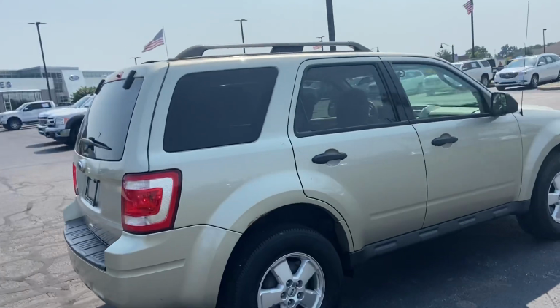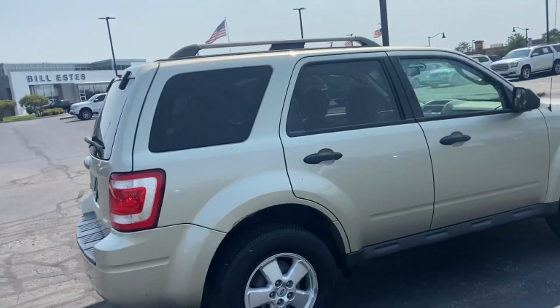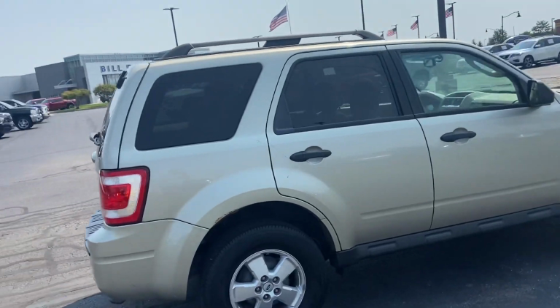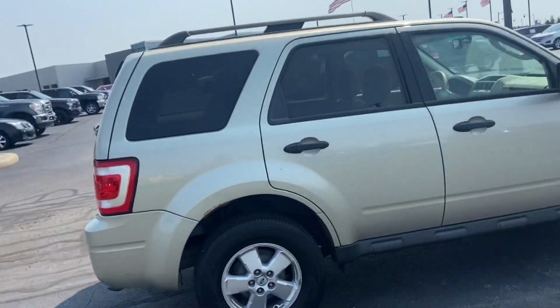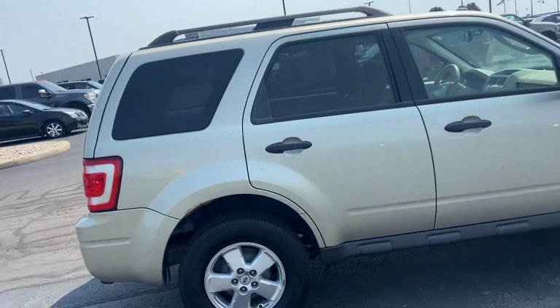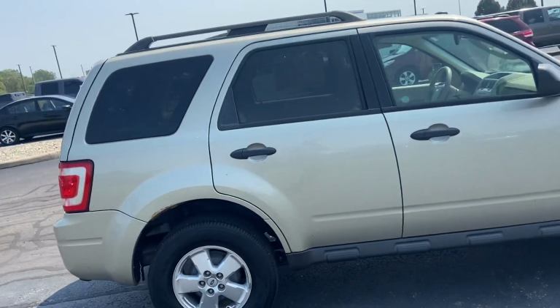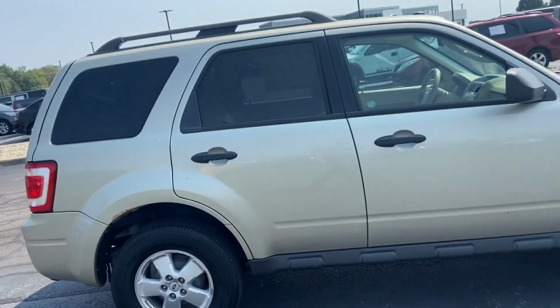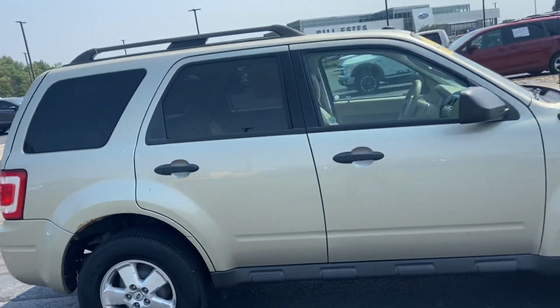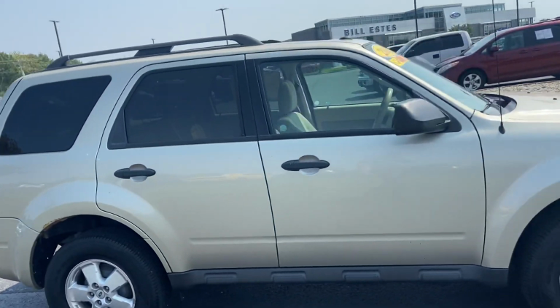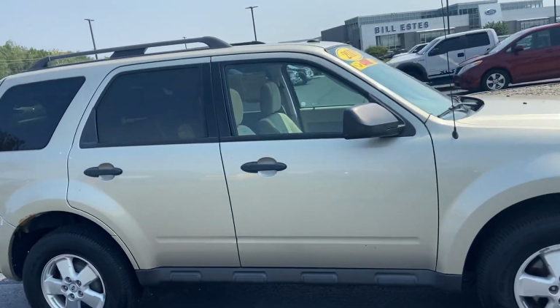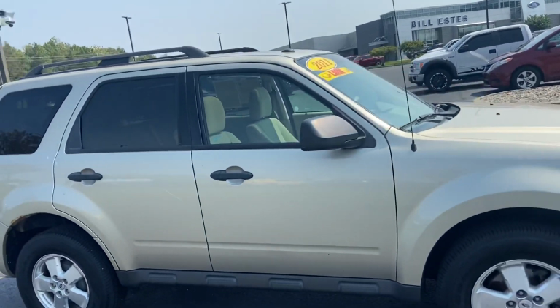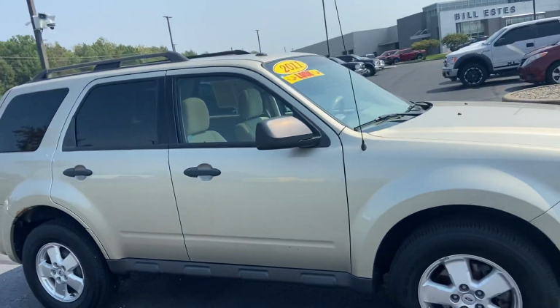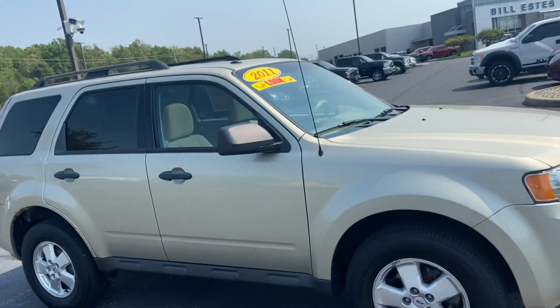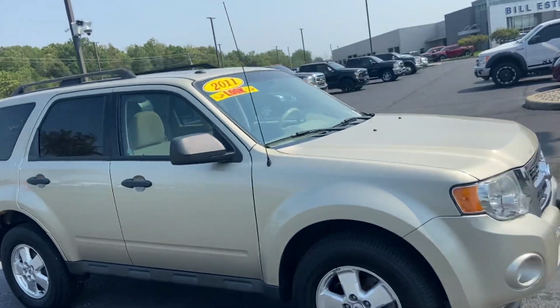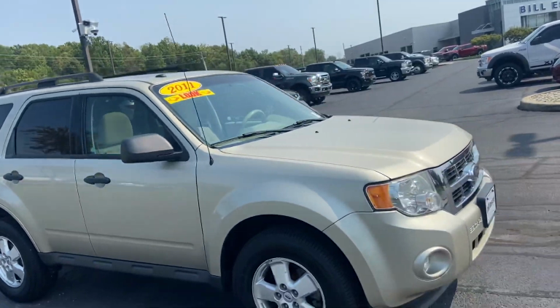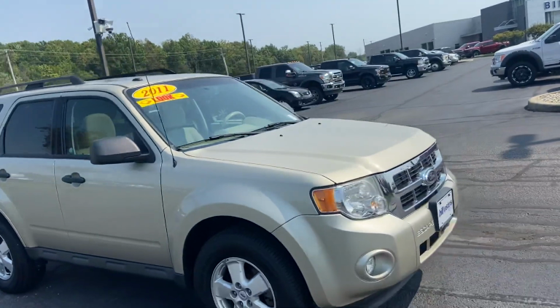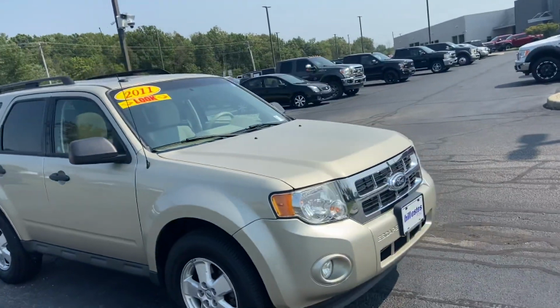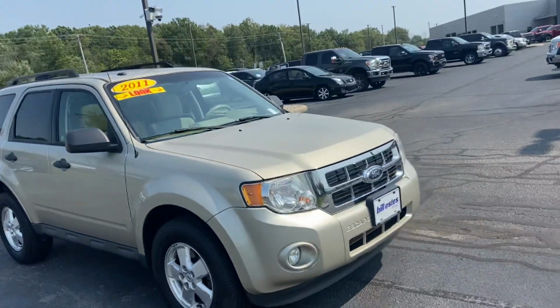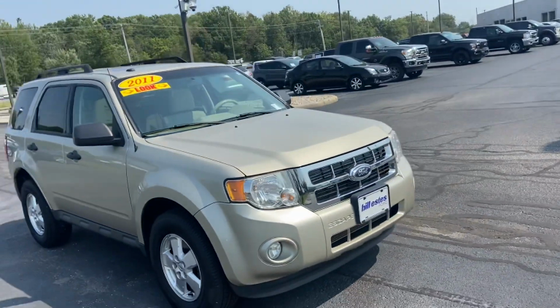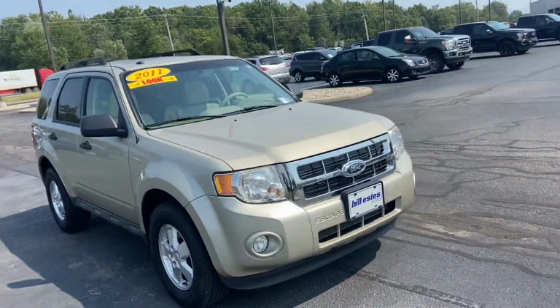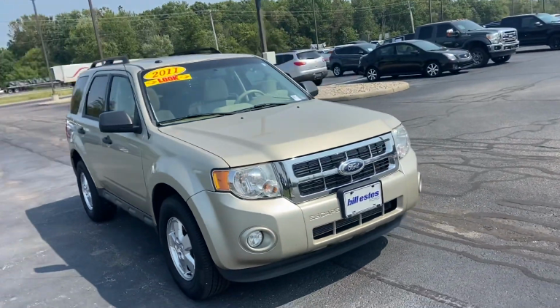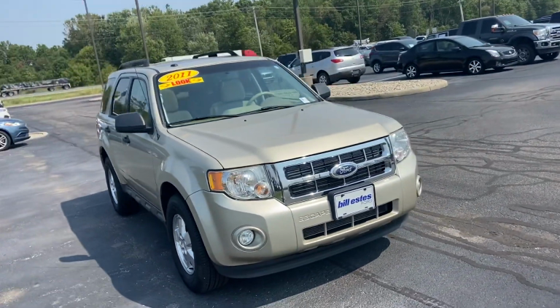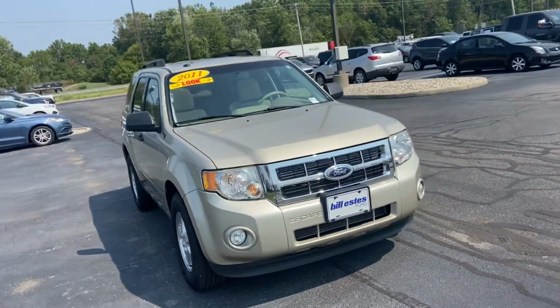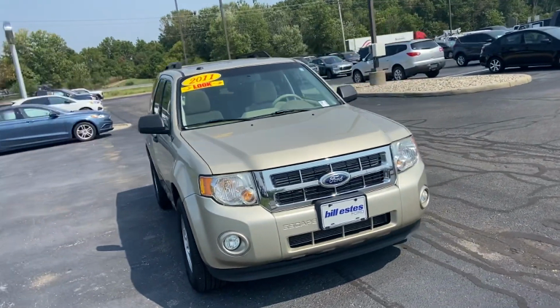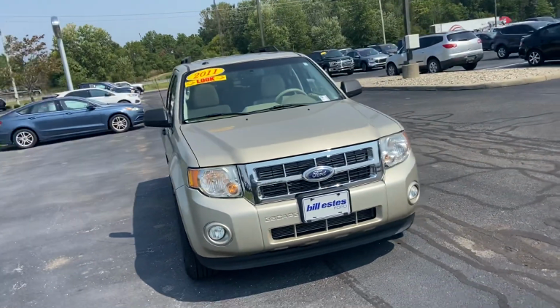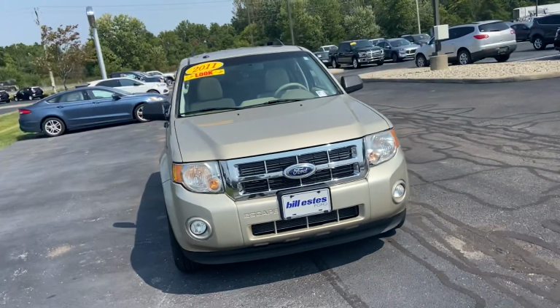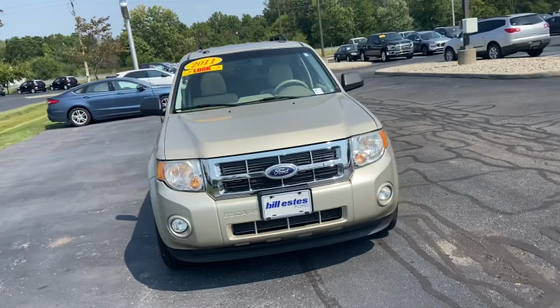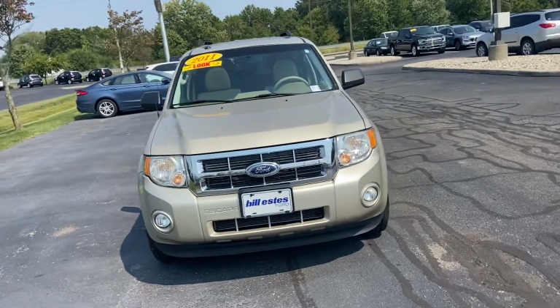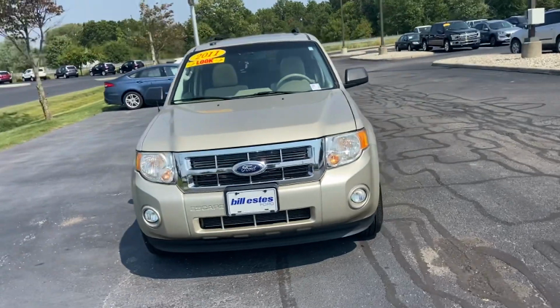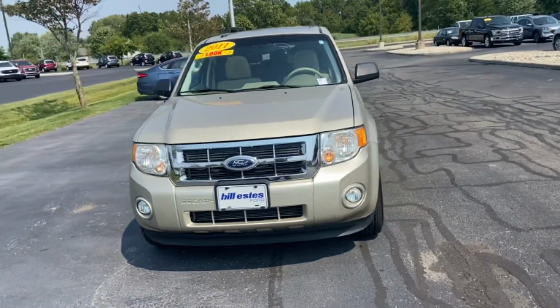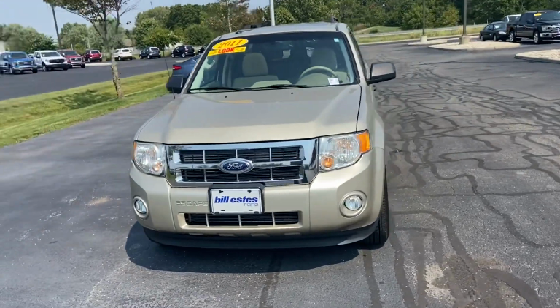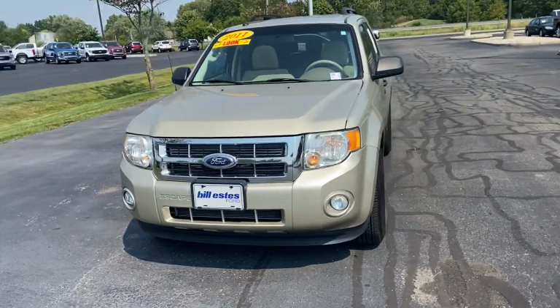Pretty clean body — a little bit of rust, not bad. Again, this is your 2011 Ford Escape. My name is Steve Angle at Bill Estes Ford. 317-852-2231.